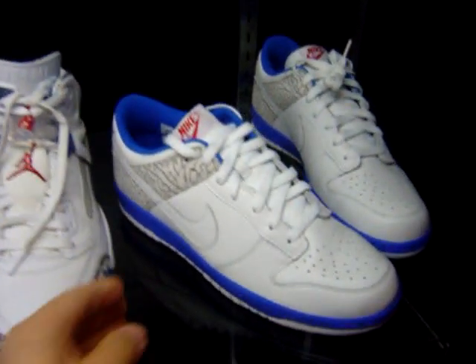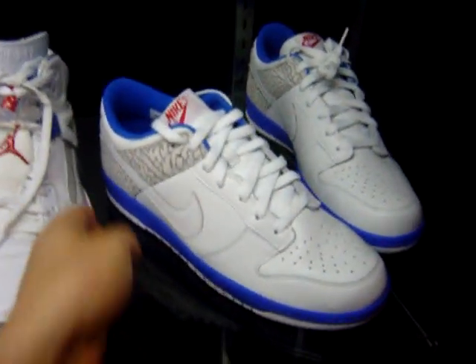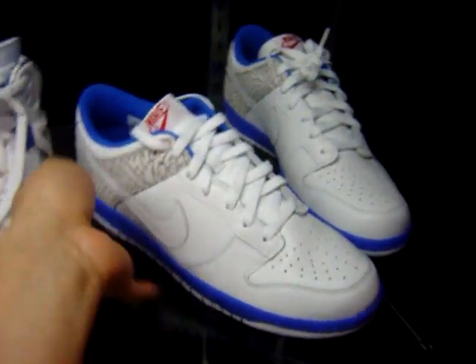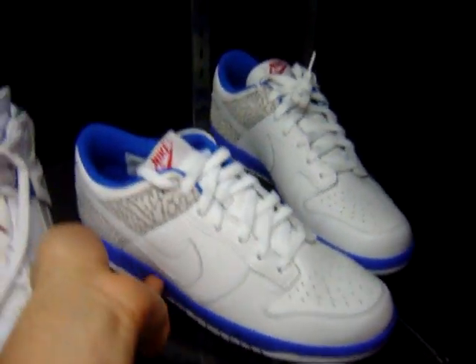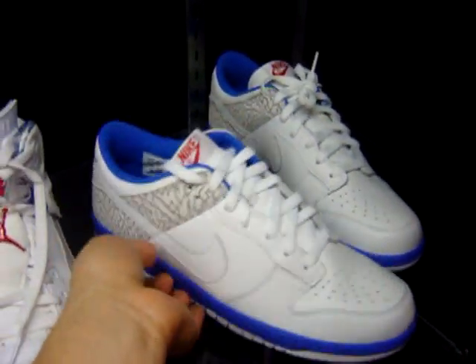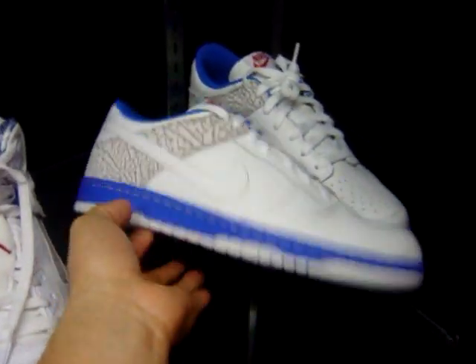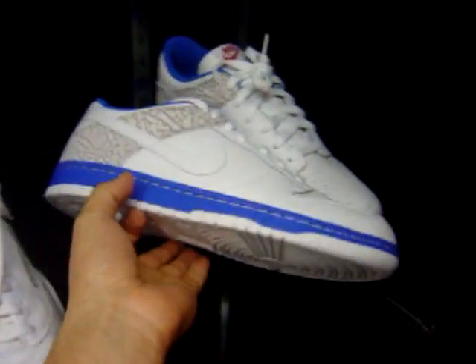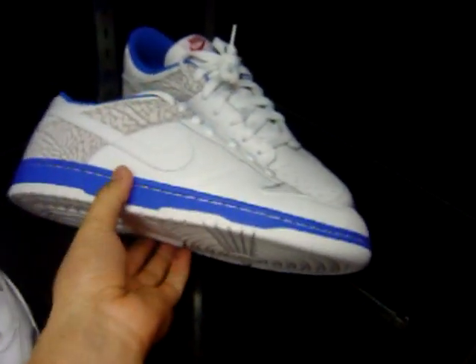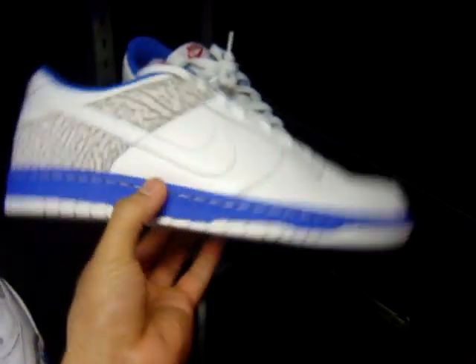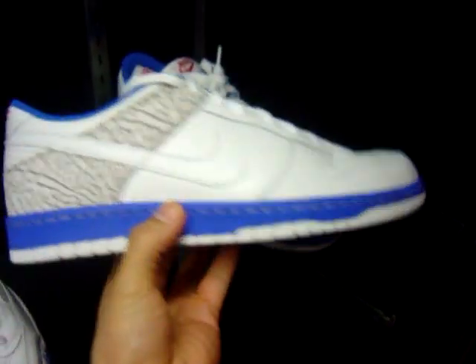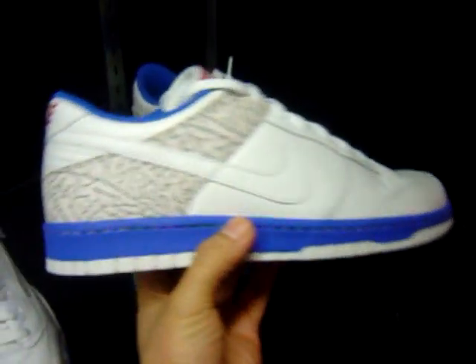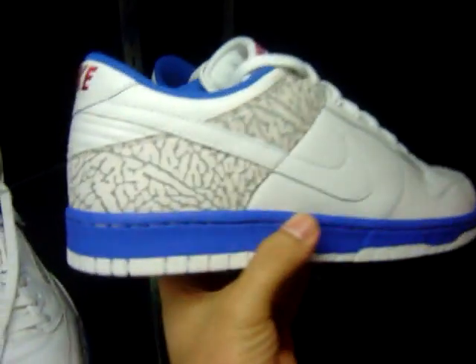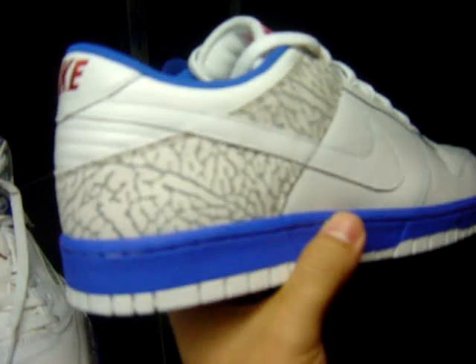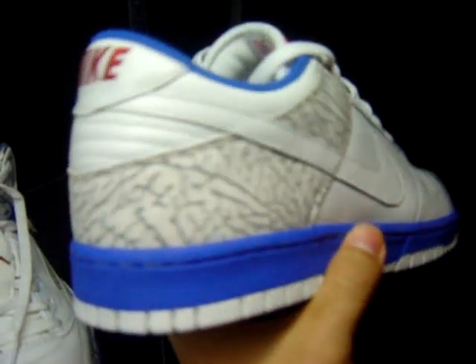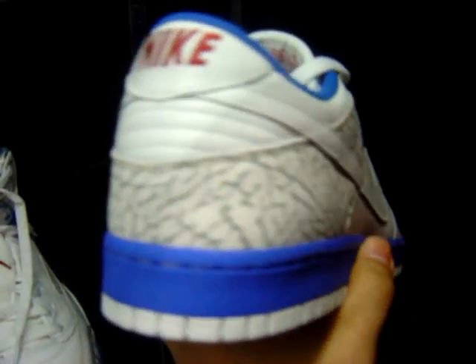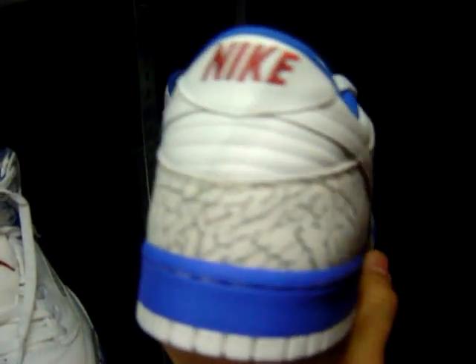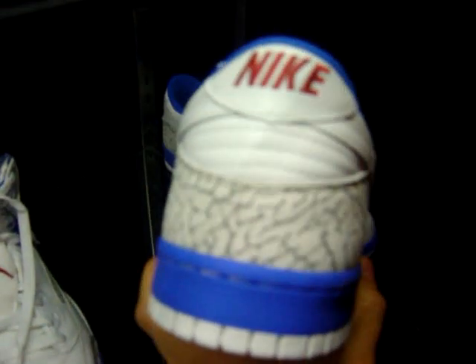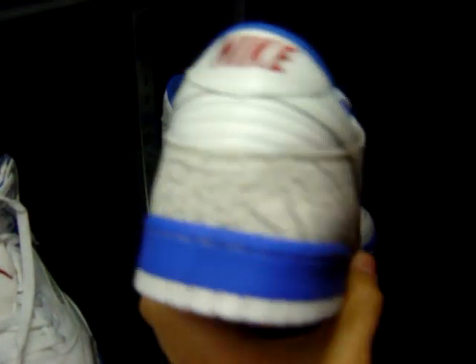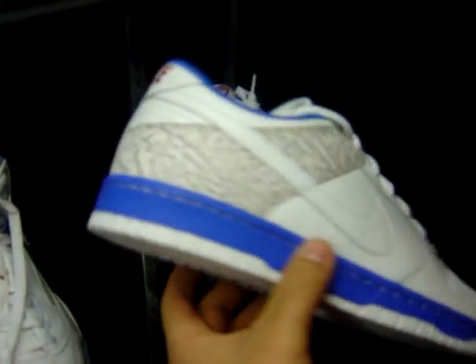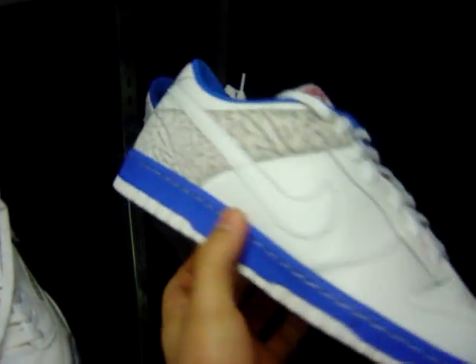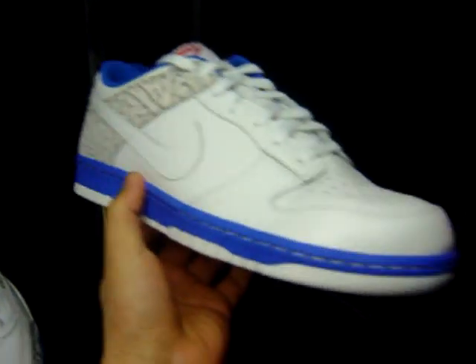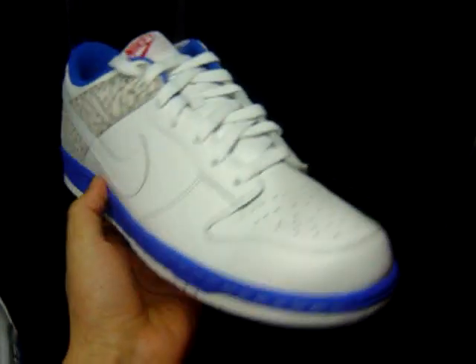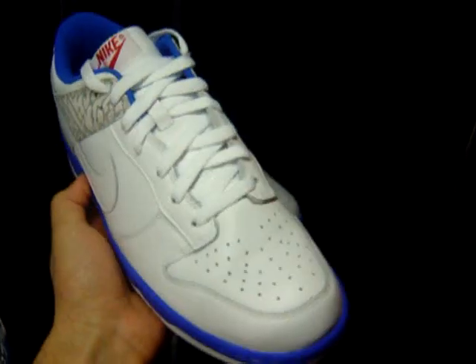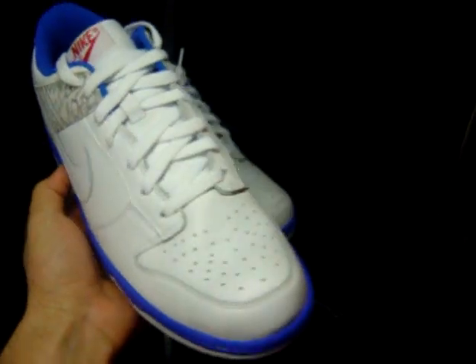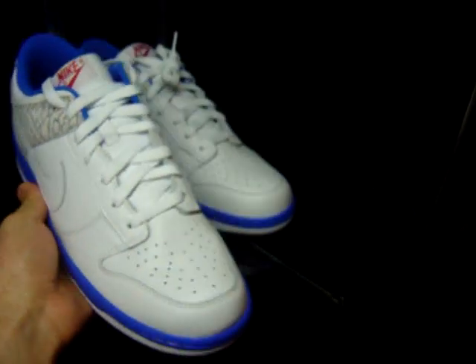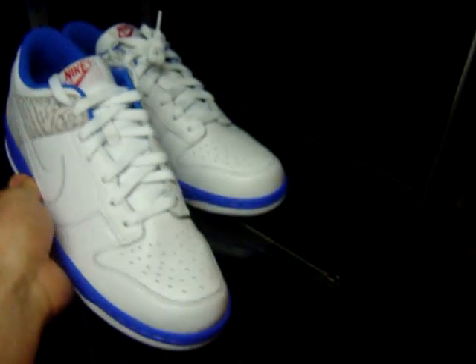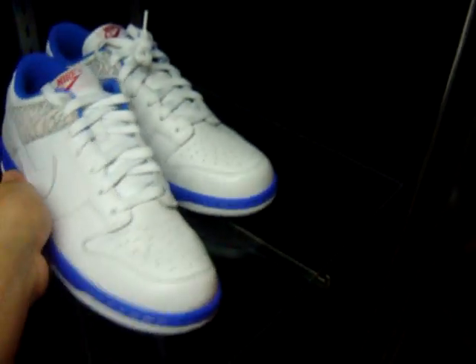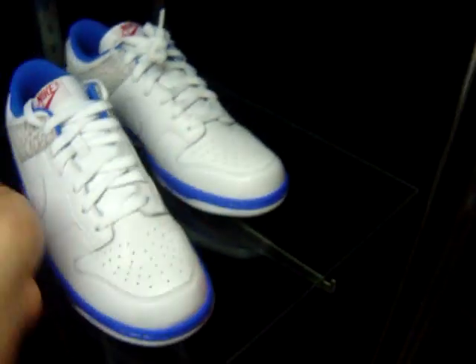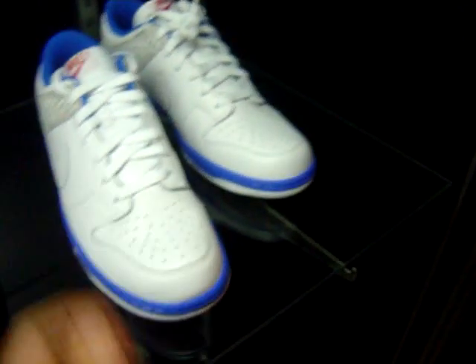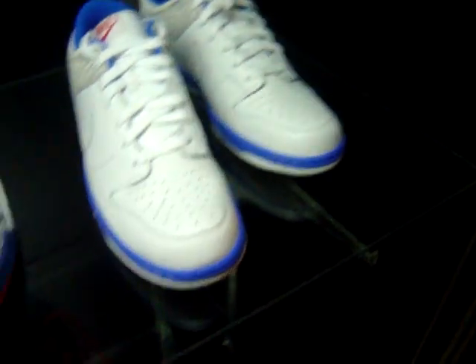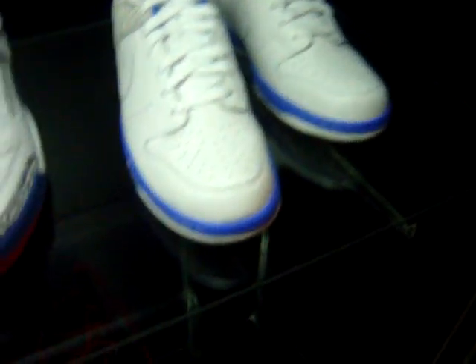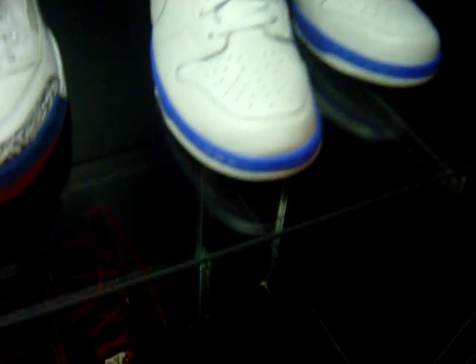Also got the Dunks. I really like these — they have the elephant print on there, which kind of reminds me of the True Blue.